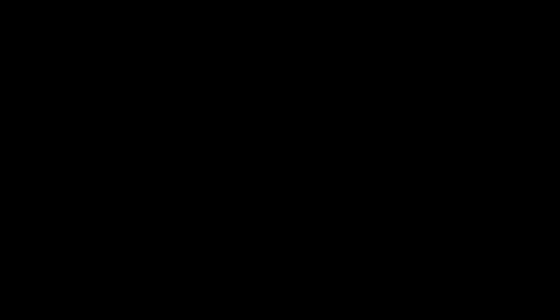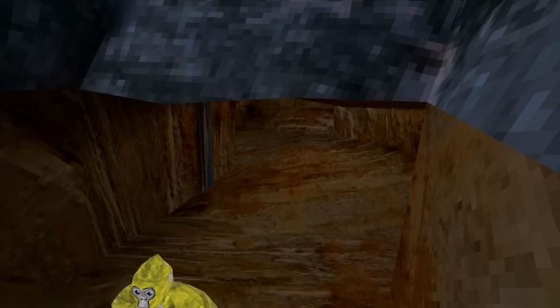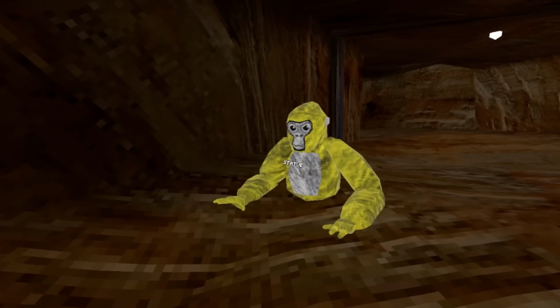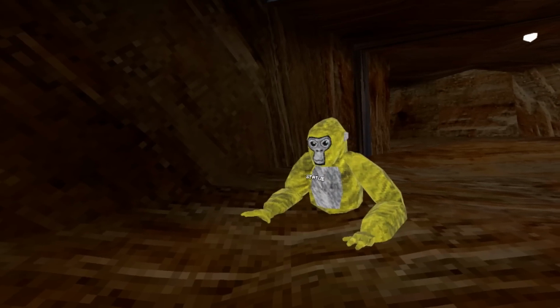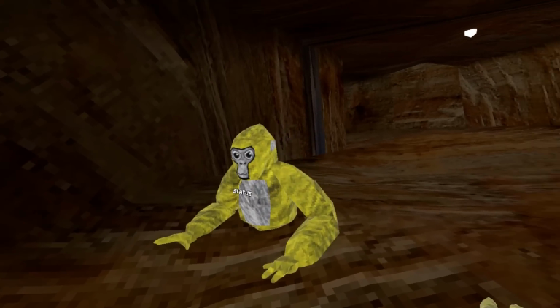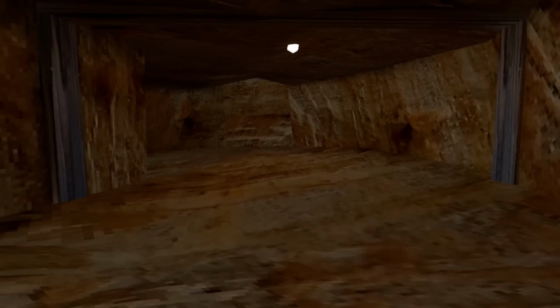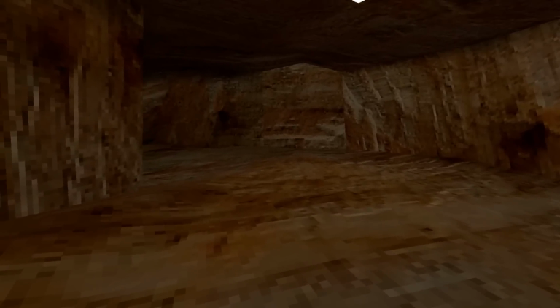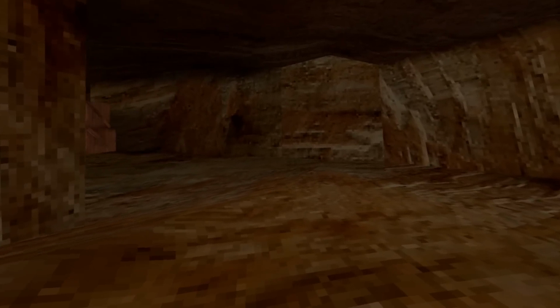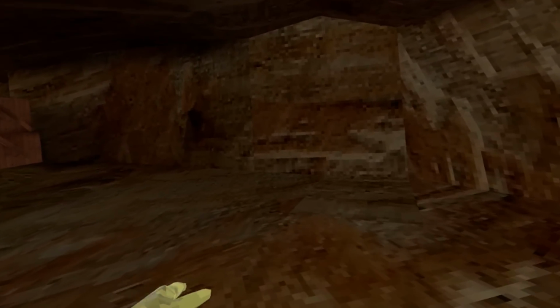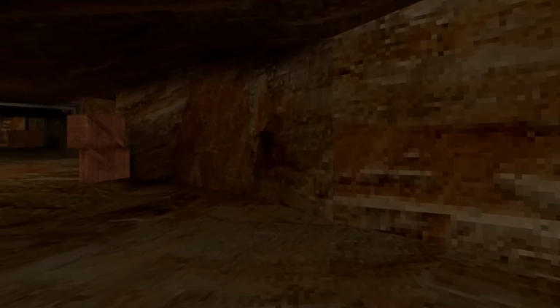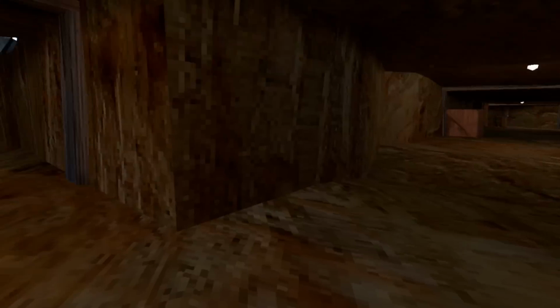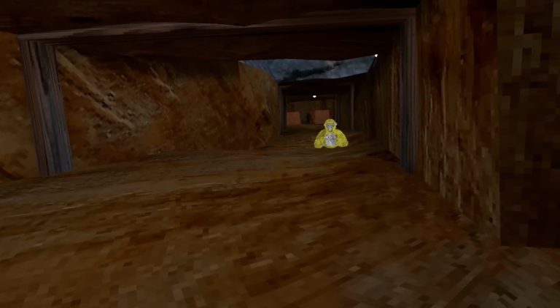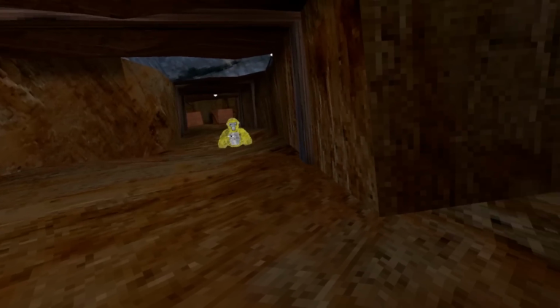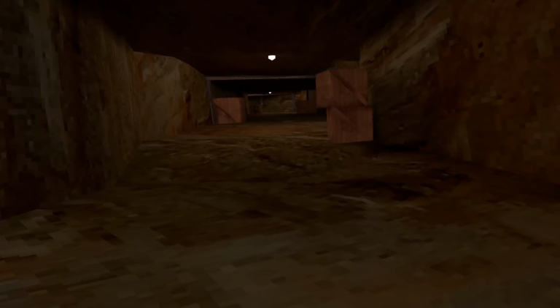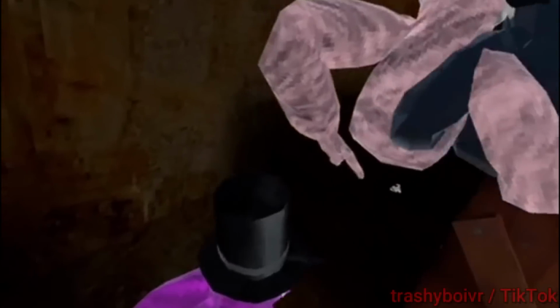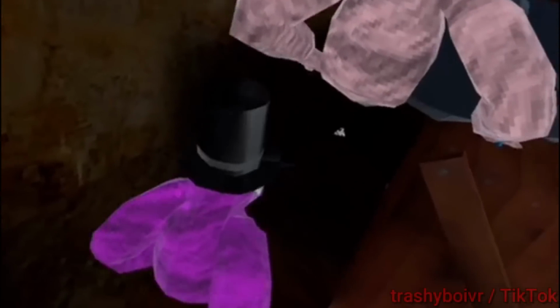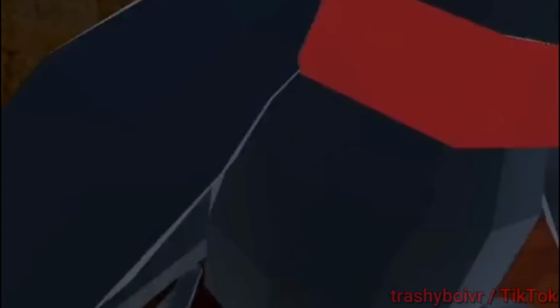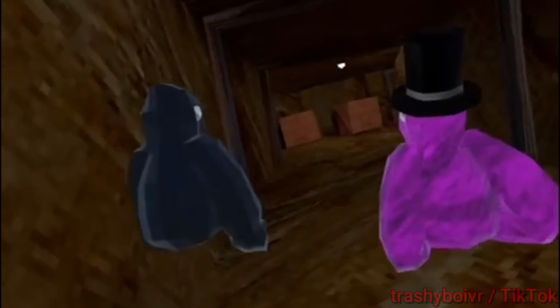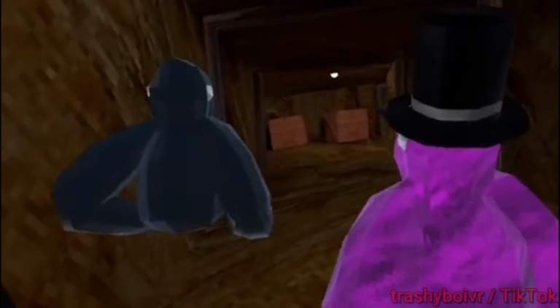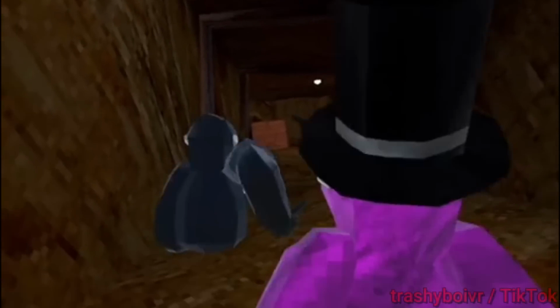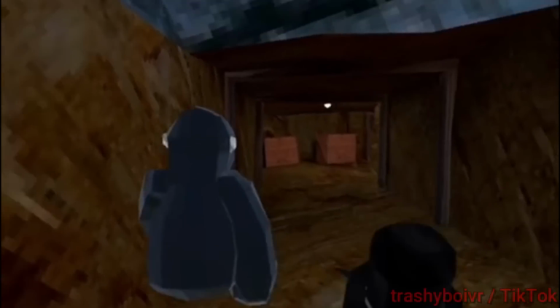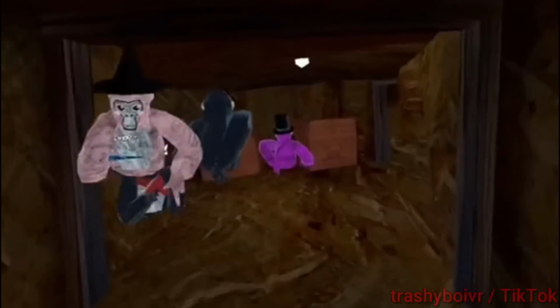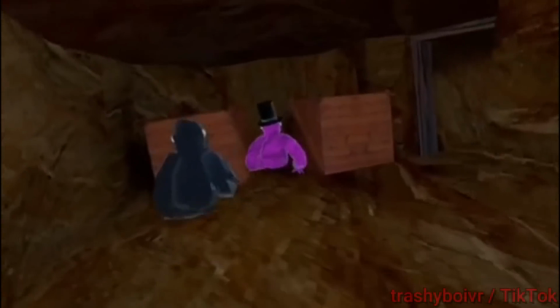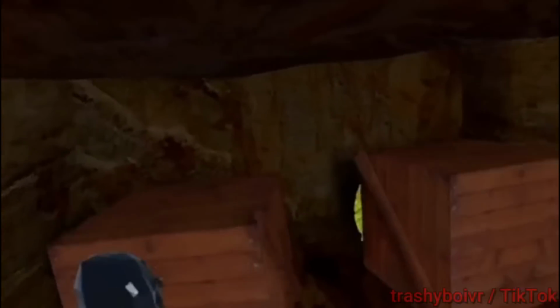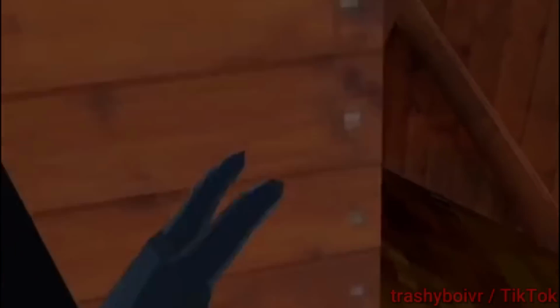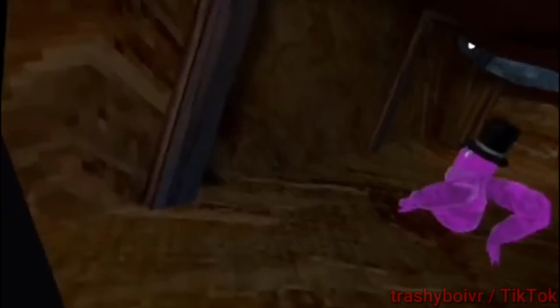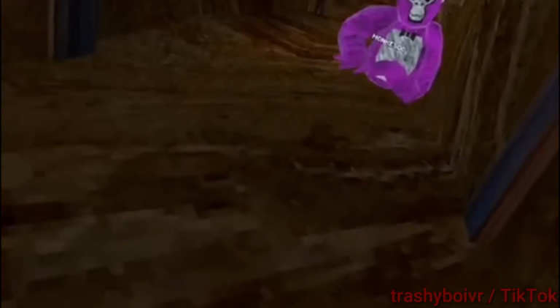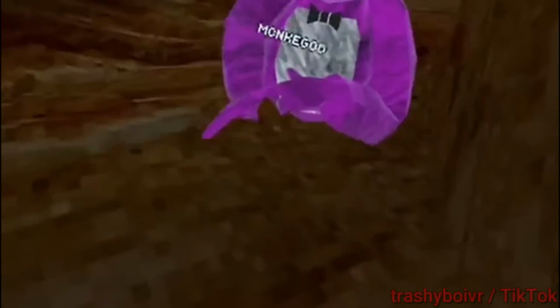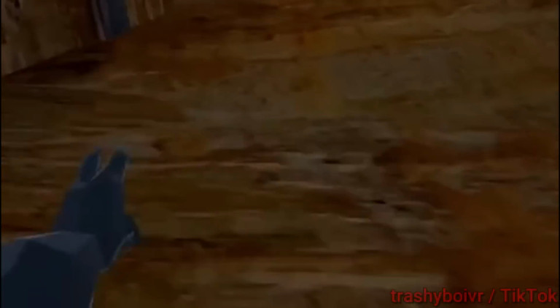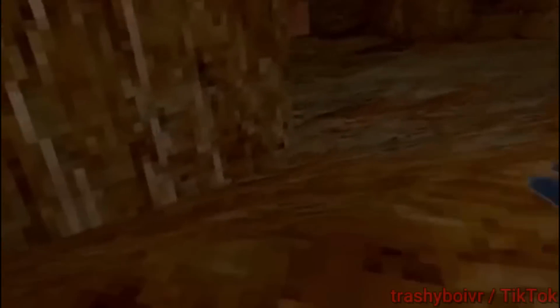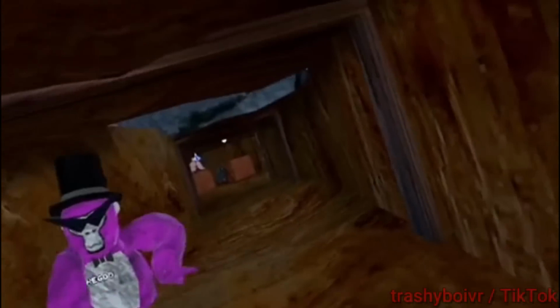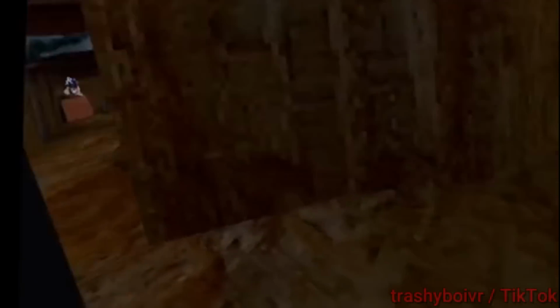This is Statue, a quiet old Gorilla Tag ghost and also the most recent hype. Usually it's a yellow colored monkey and can be spotted in the mines. This ghost is different from the others — it's very unique and interesting.